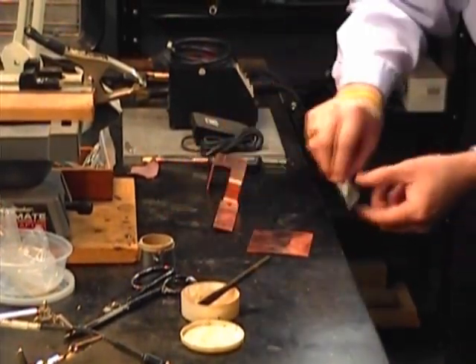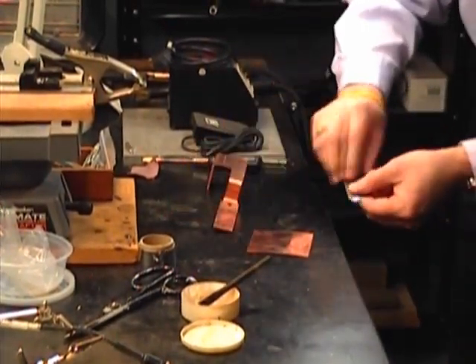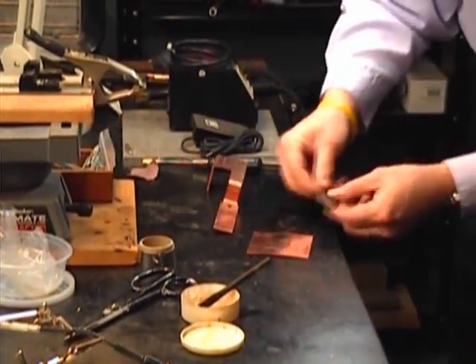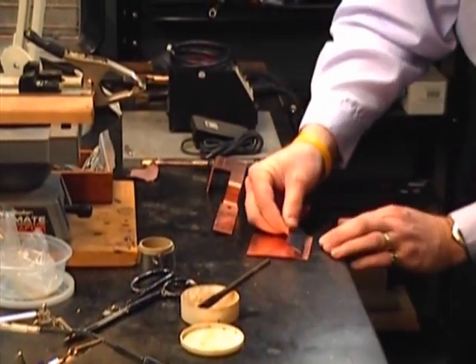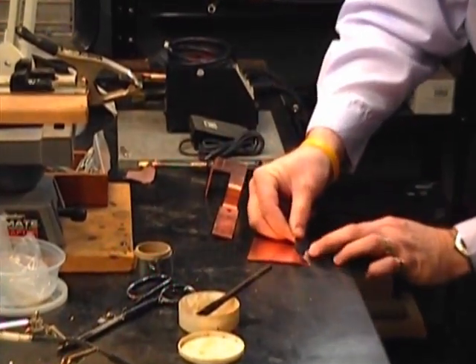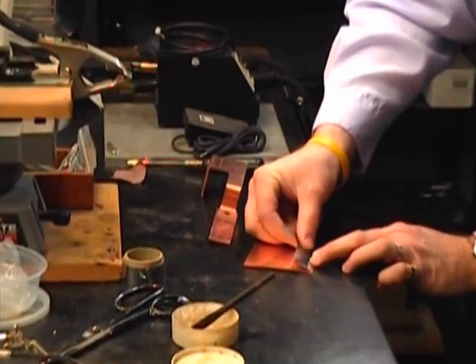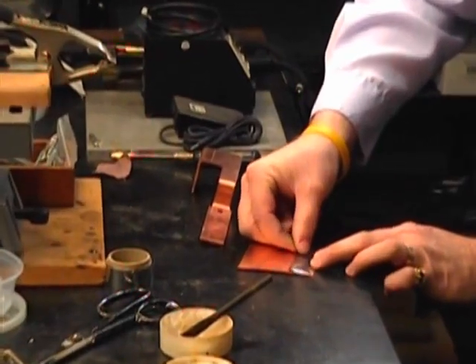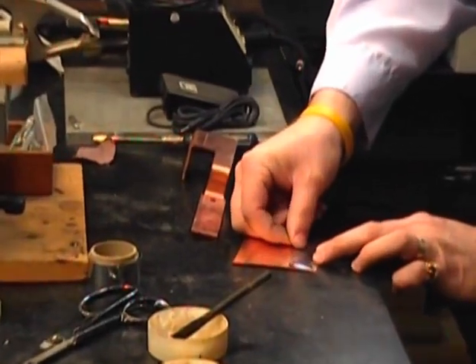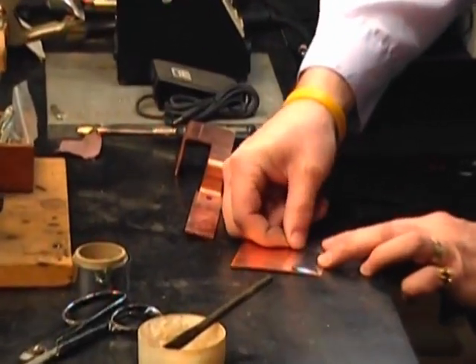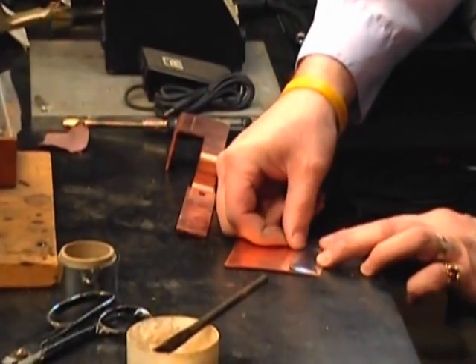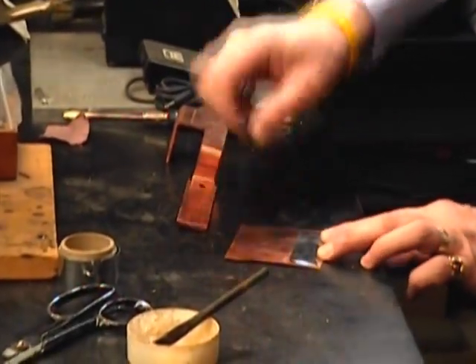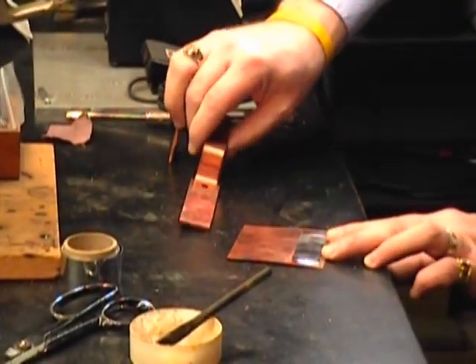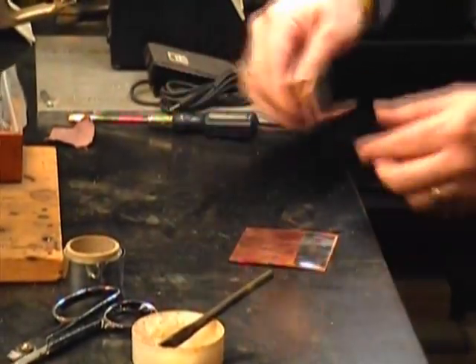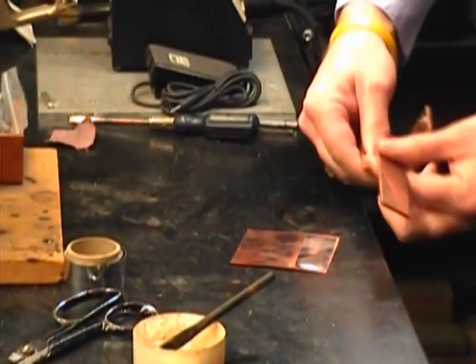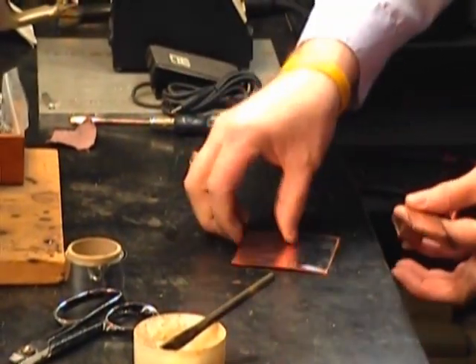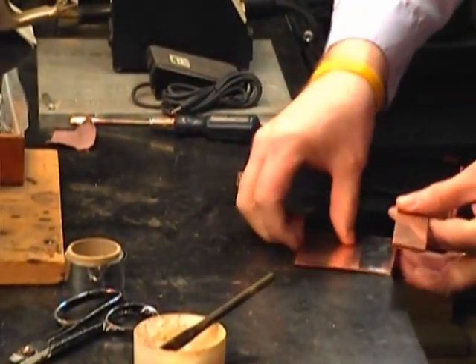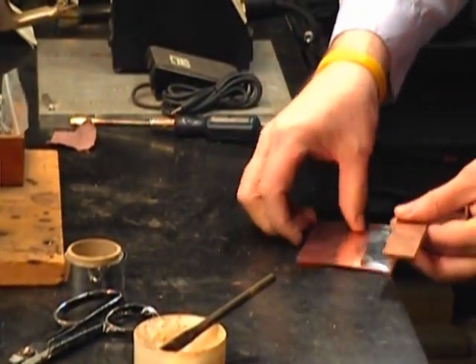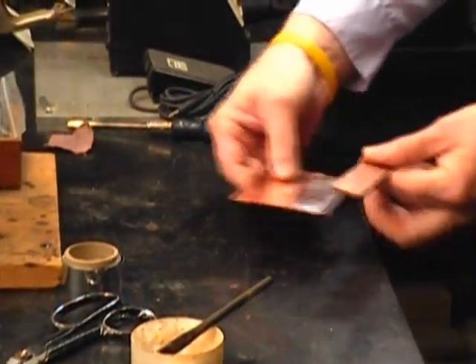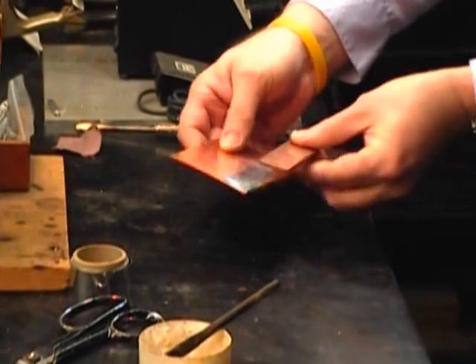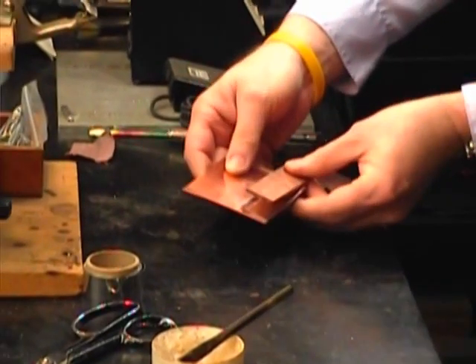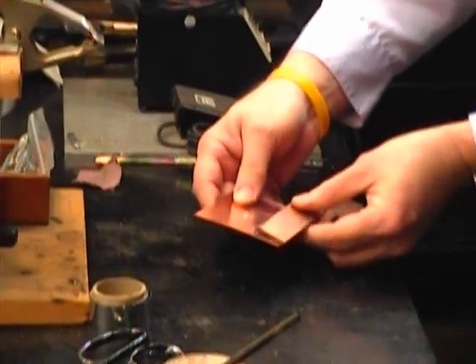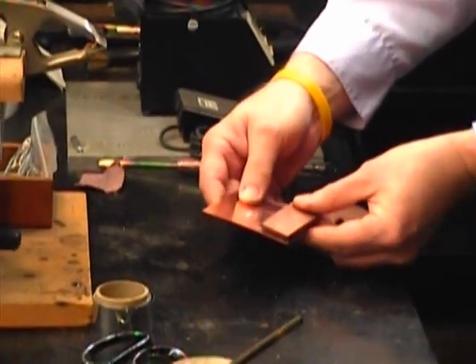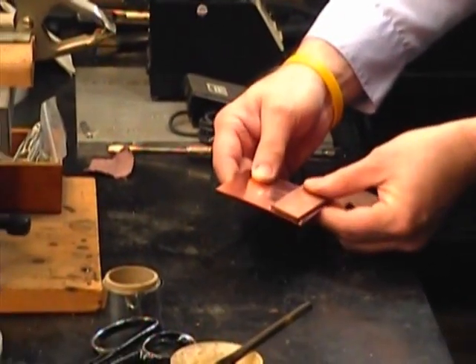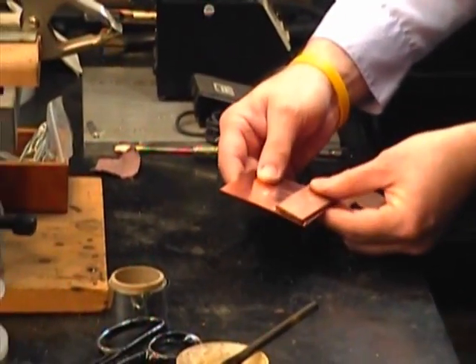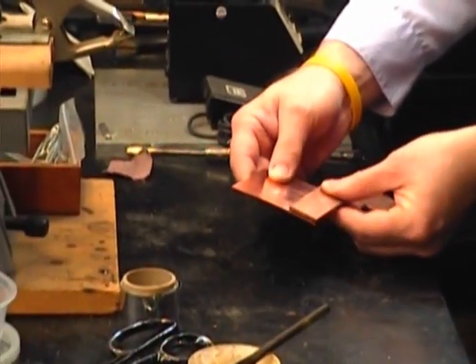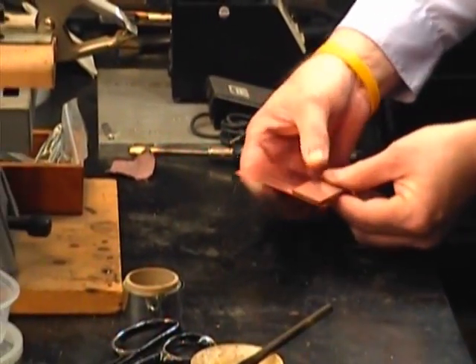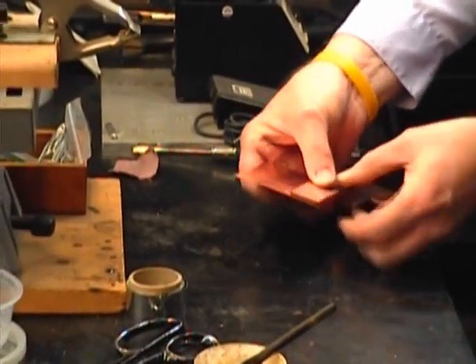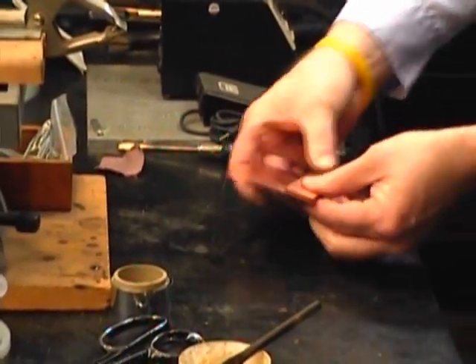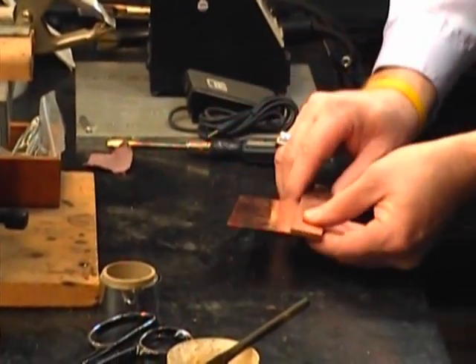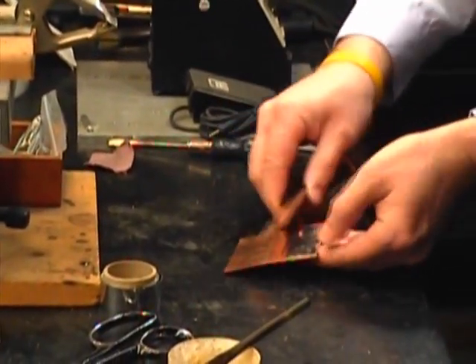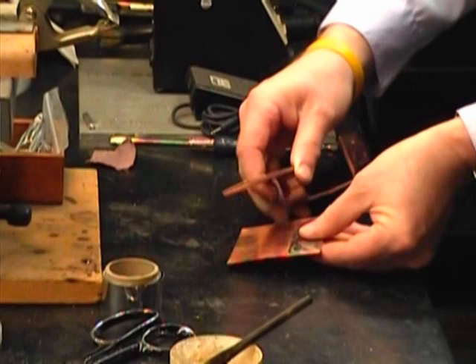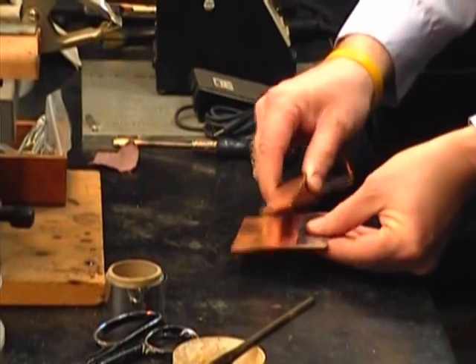We're going to take this piece of solder — it's in a ribbon form. Put these together and sandwich those. It's going to make getting the solder into the joint a little bit easier.